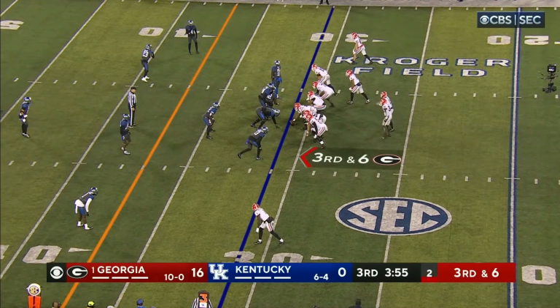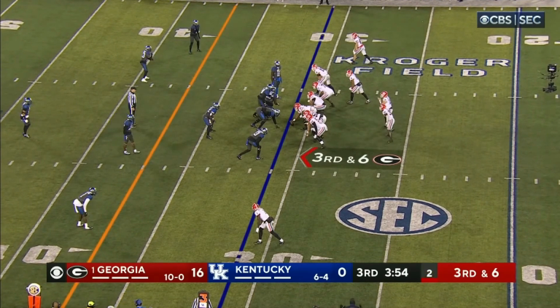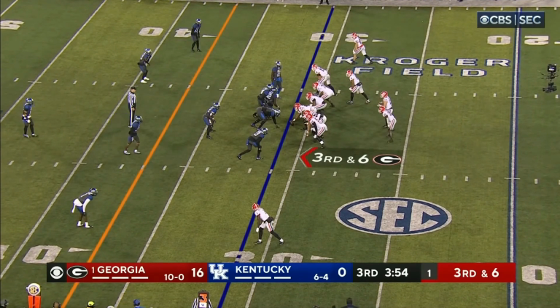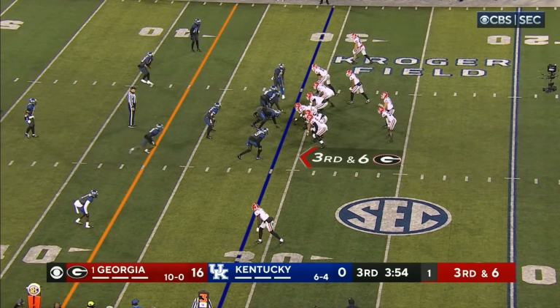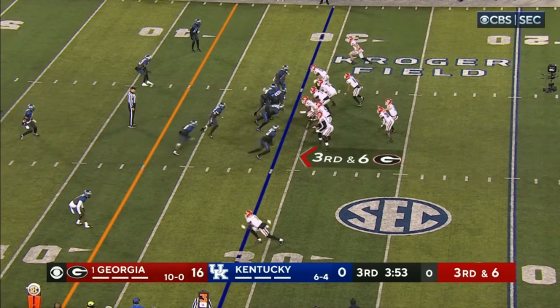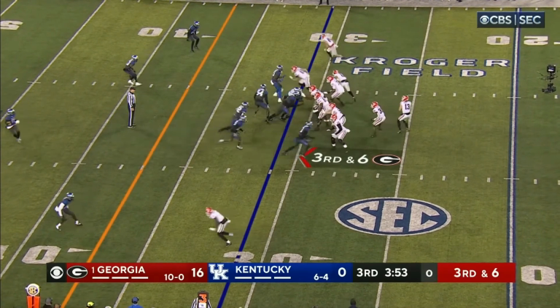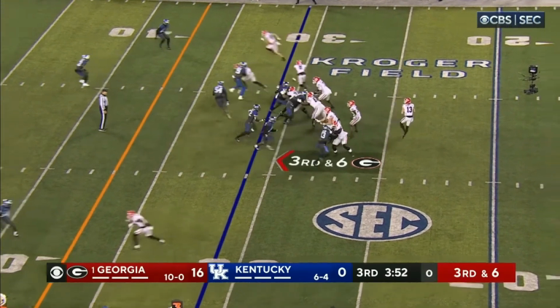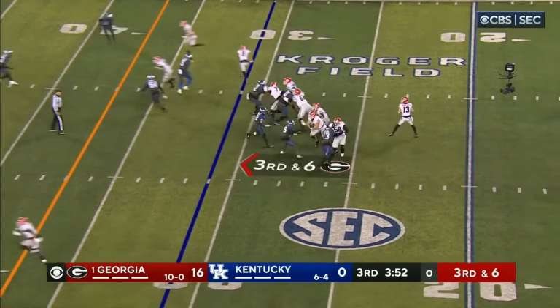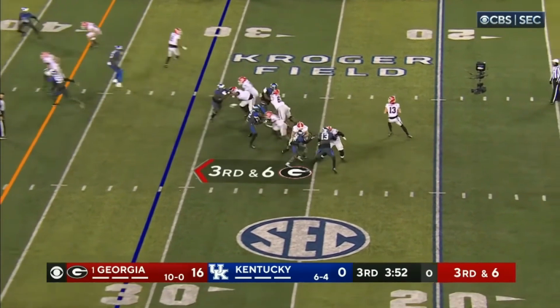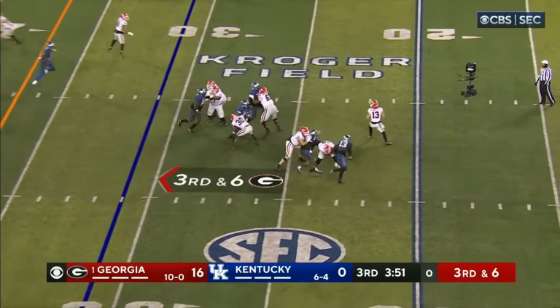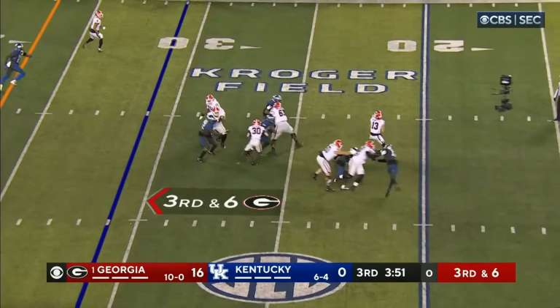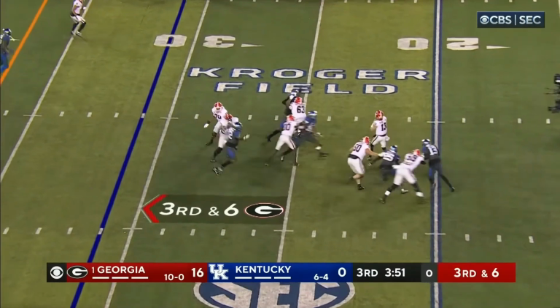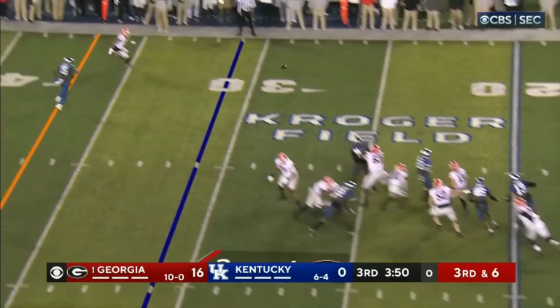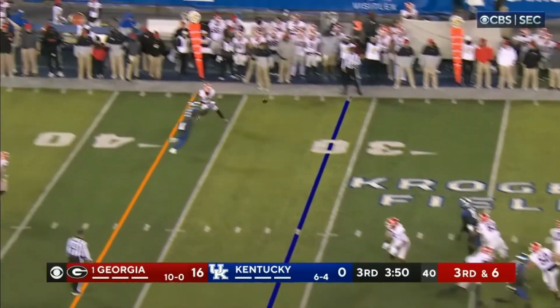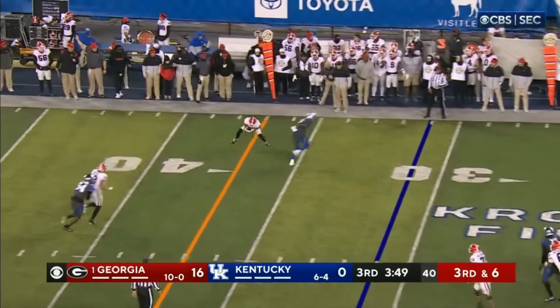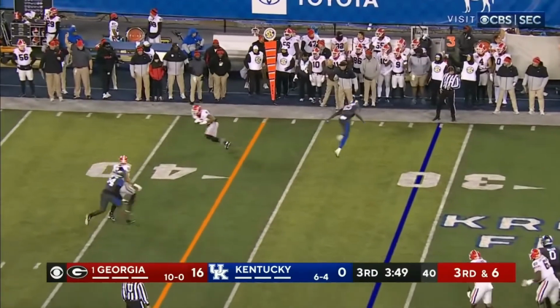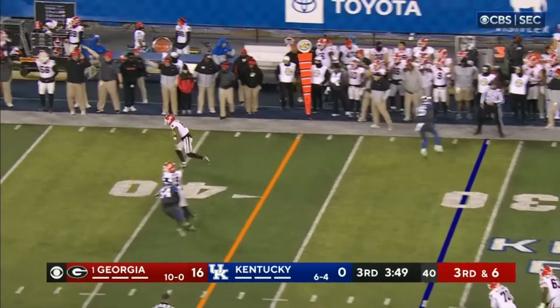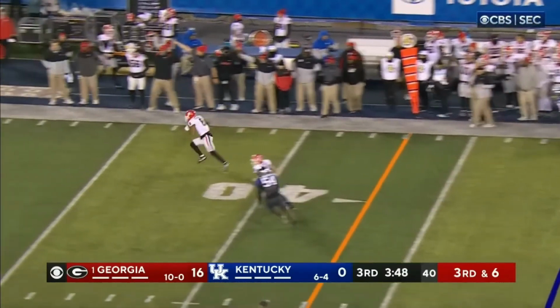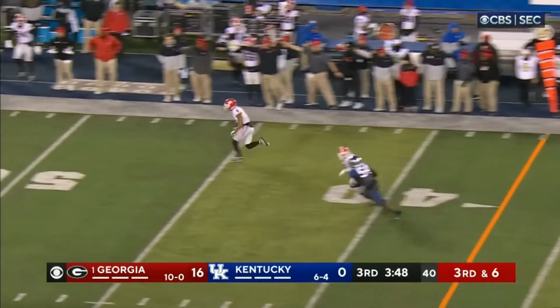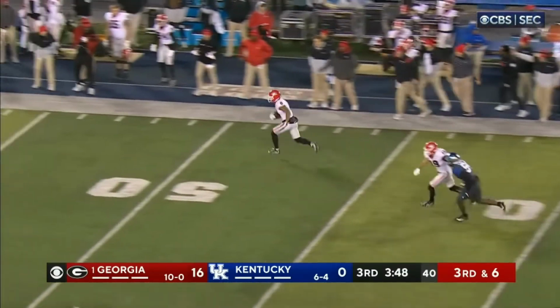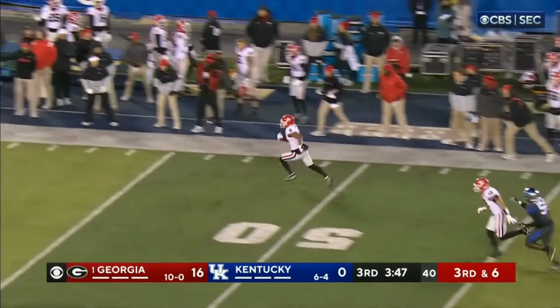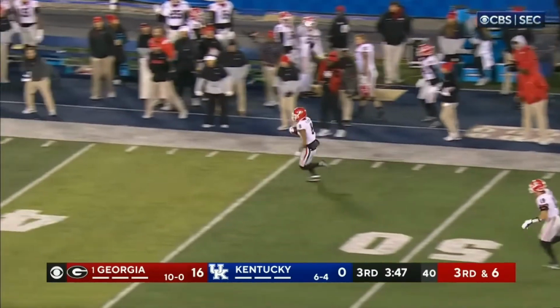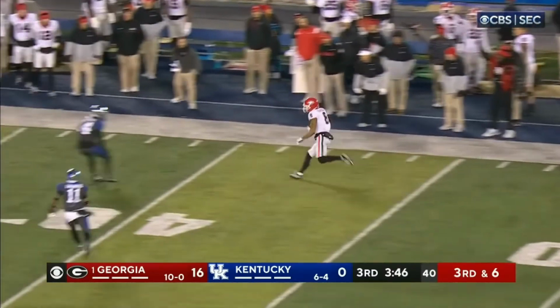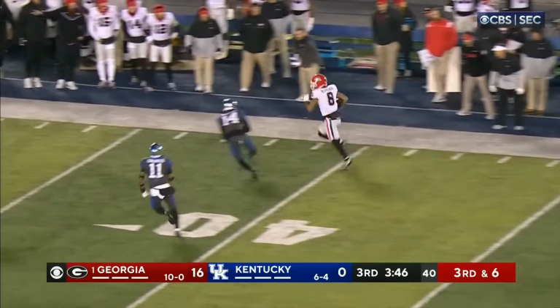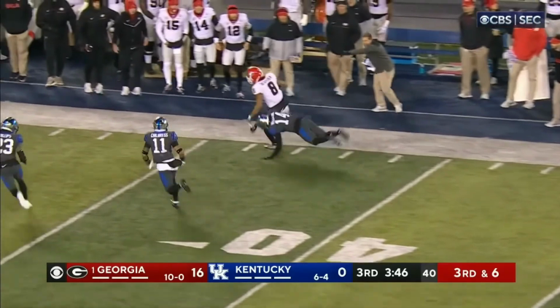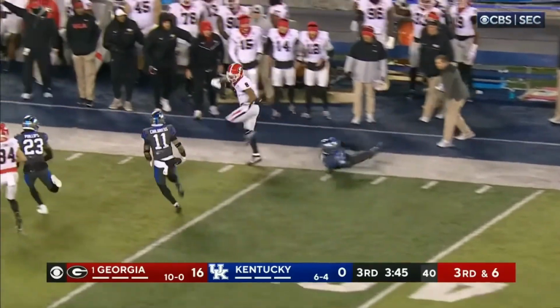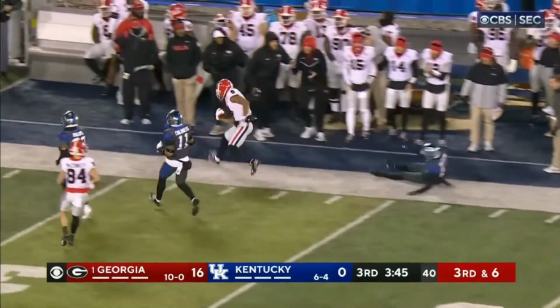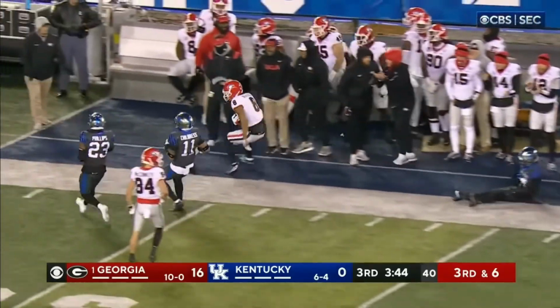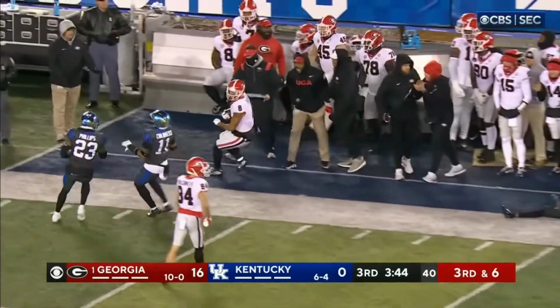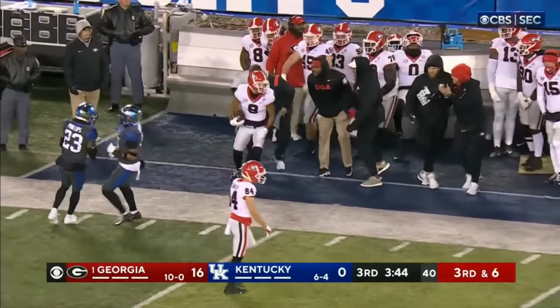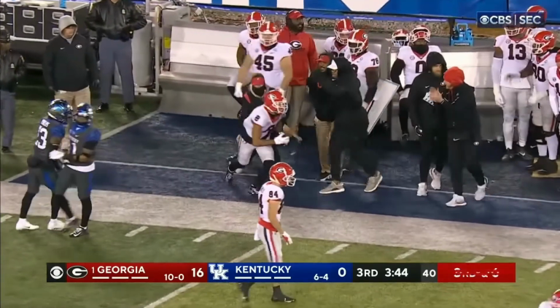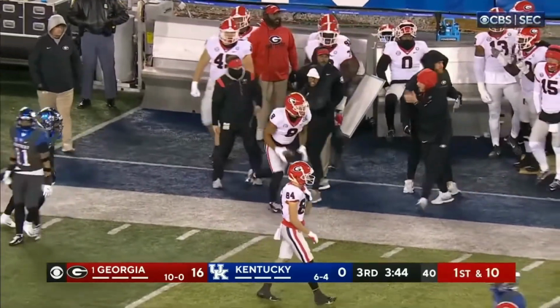Do they dare blitz? Play clock down to one — just got it off. They're going to bring pressure from the secondary. Bennett throws — almost intercepted, but it's caught by Blaylock. Dominic Blaylock, and a big play for Georgia.